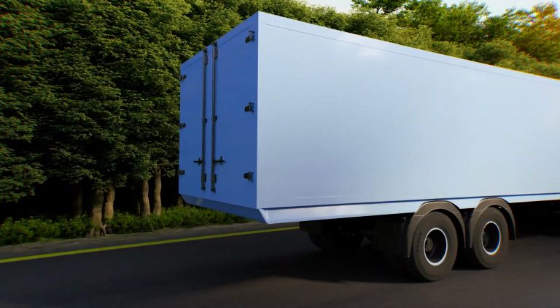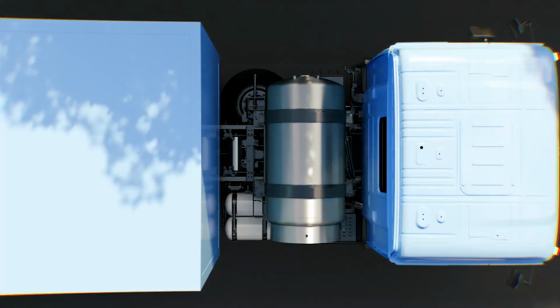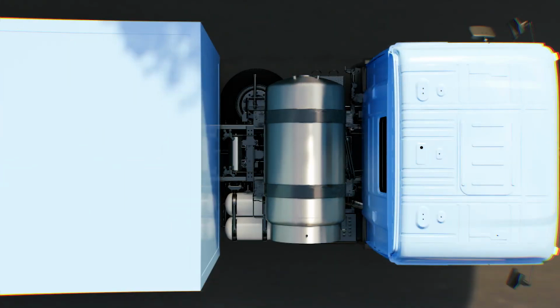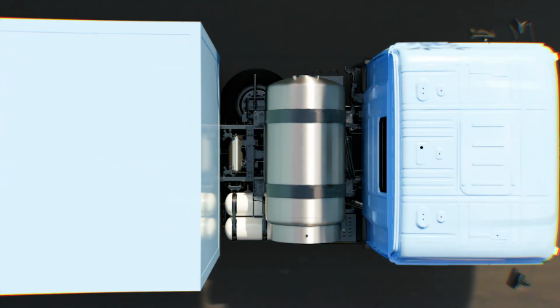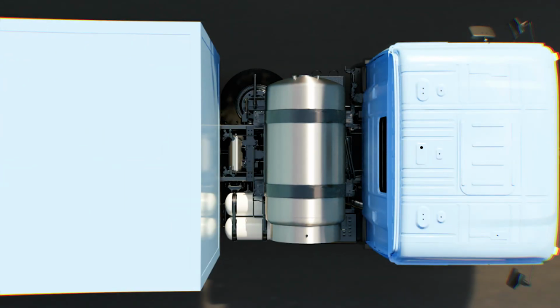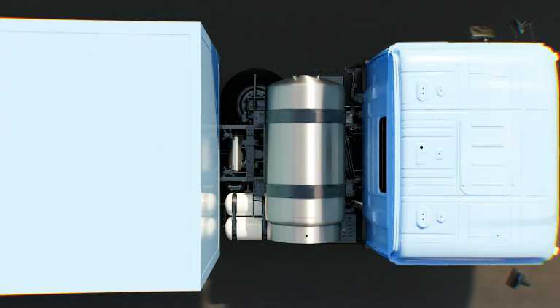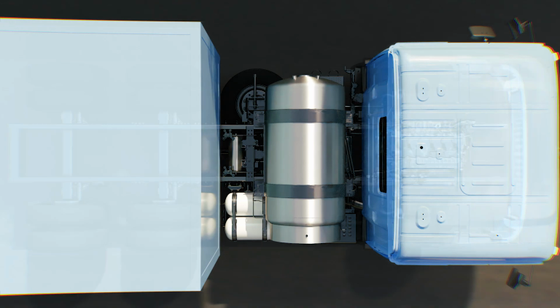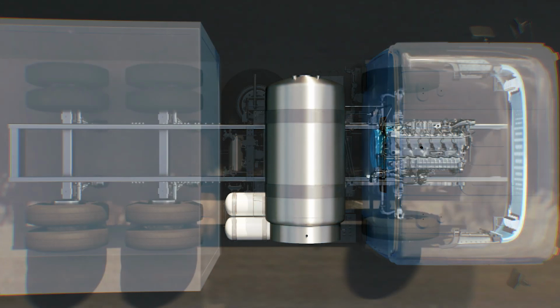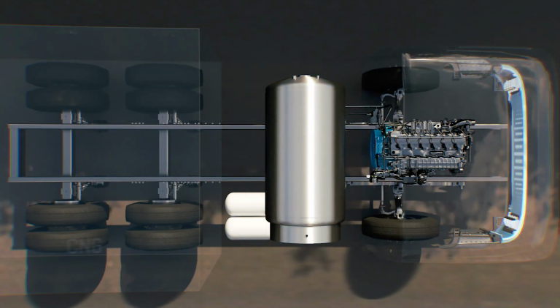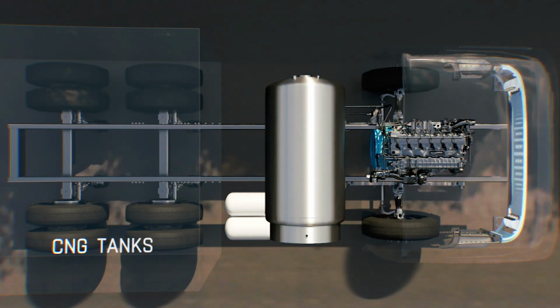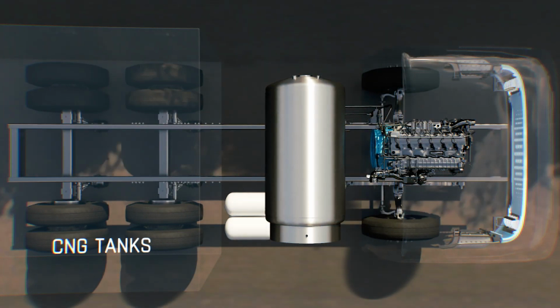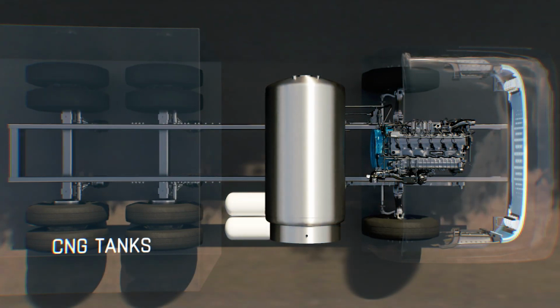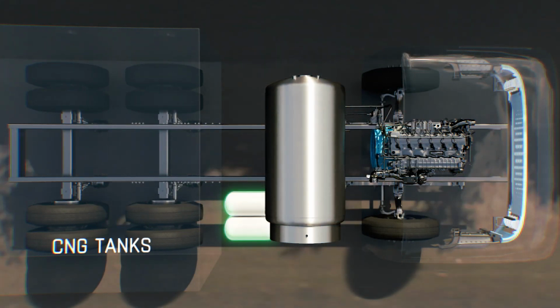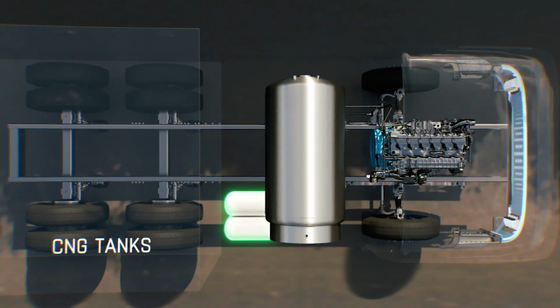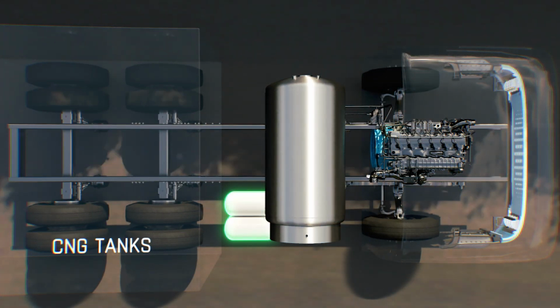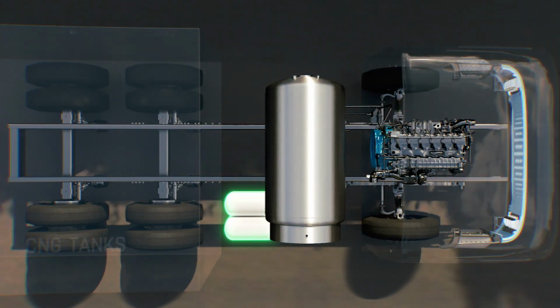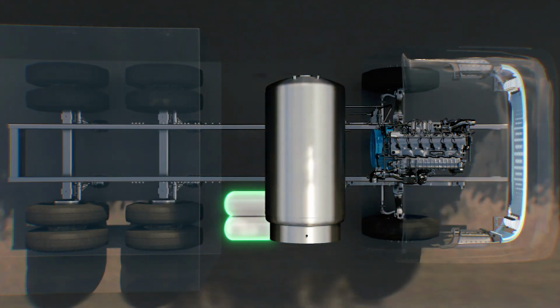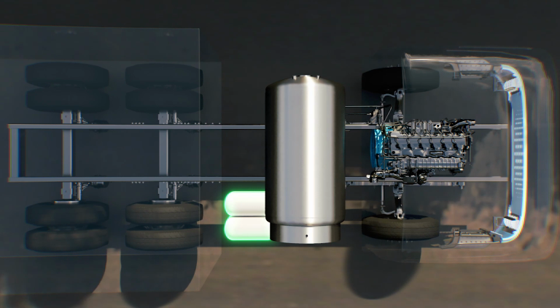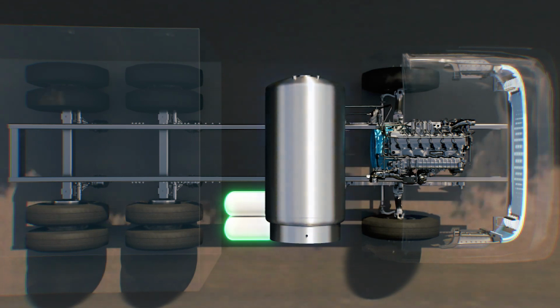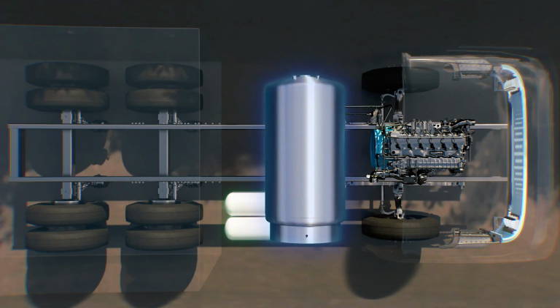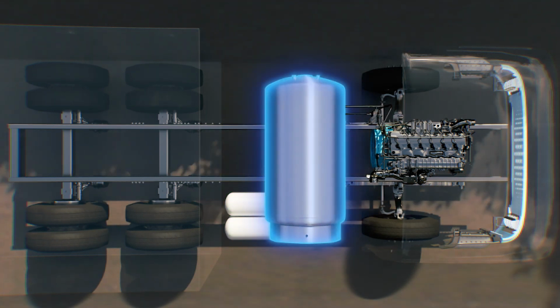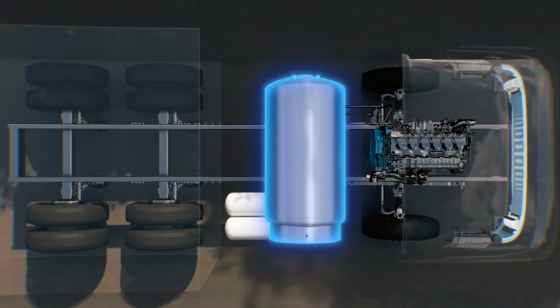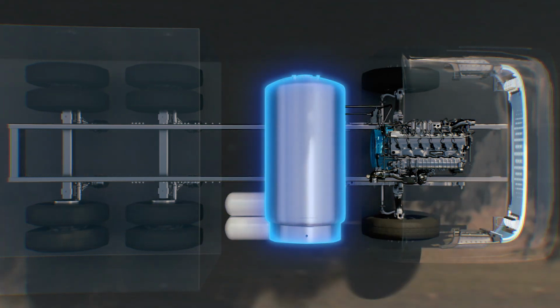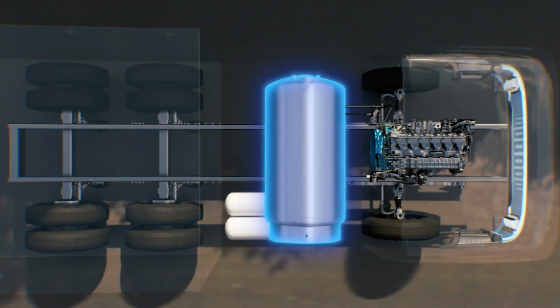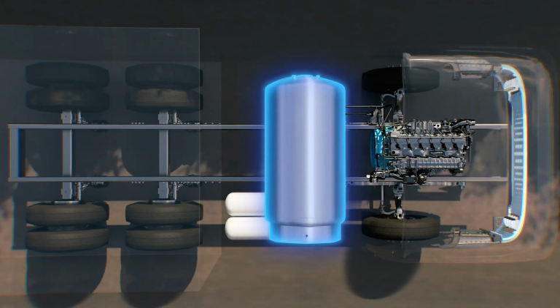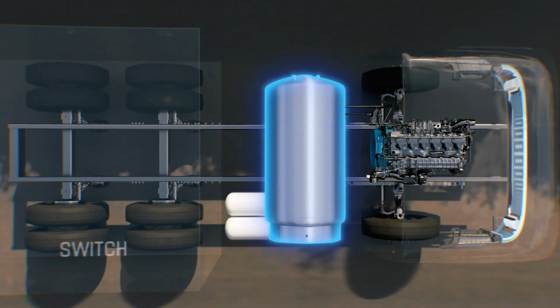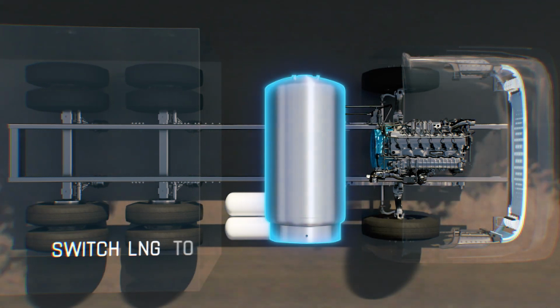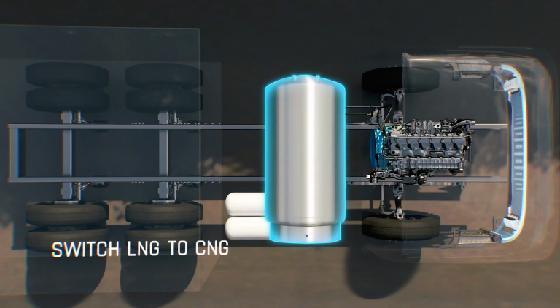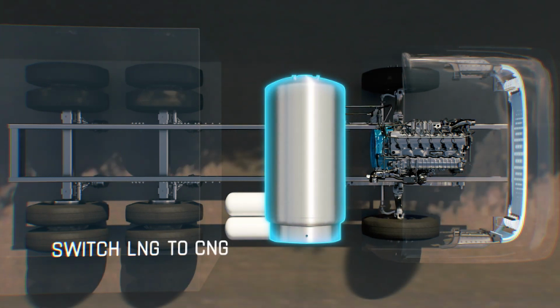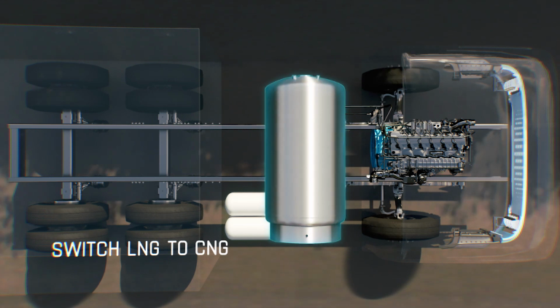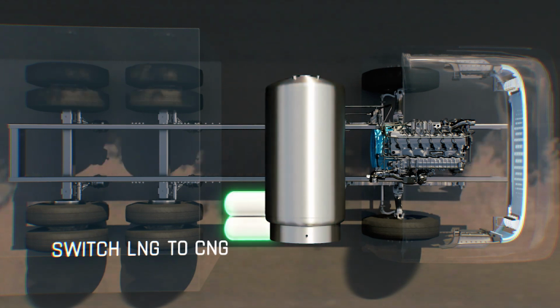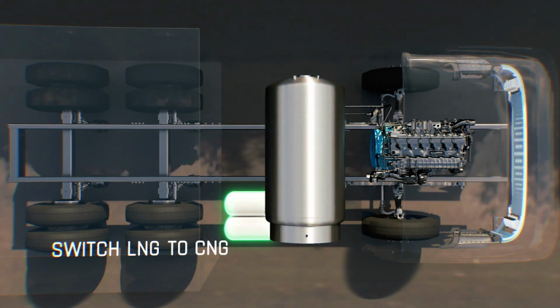To ensure a smooth journey, these vehicles are loaded with the first-of-its-kind backup CNG tanks. When the LNG fuel is about to be exhausted, the vehicle automatically switches to its CNG backup.